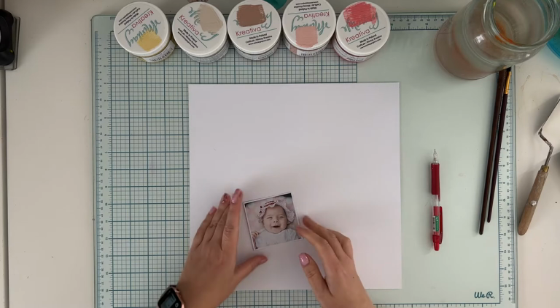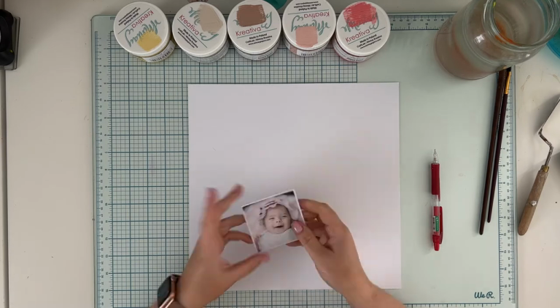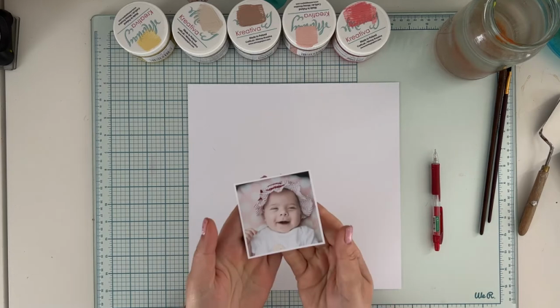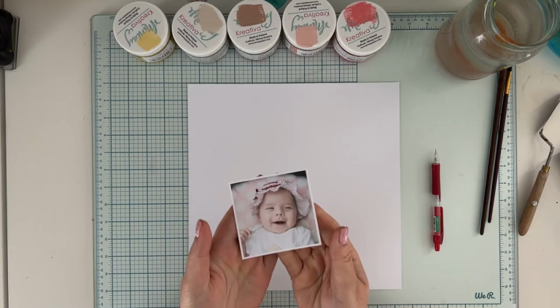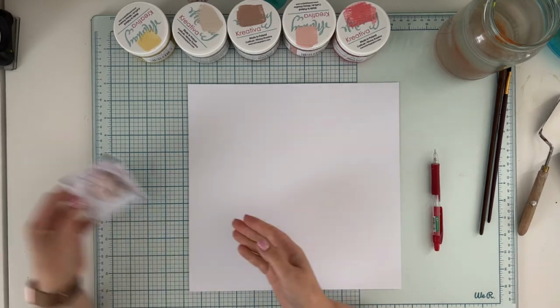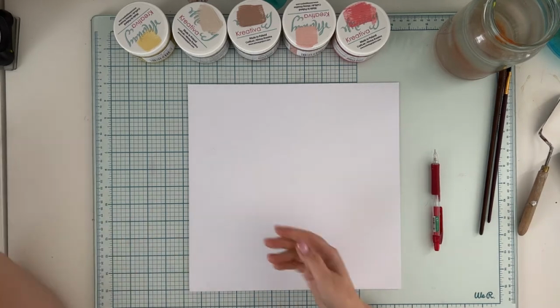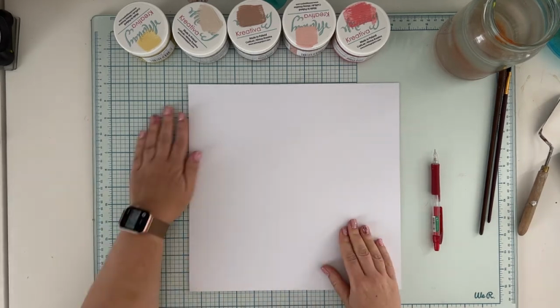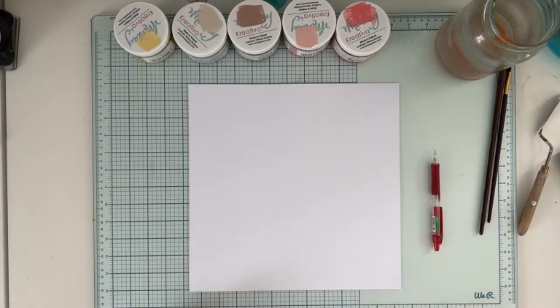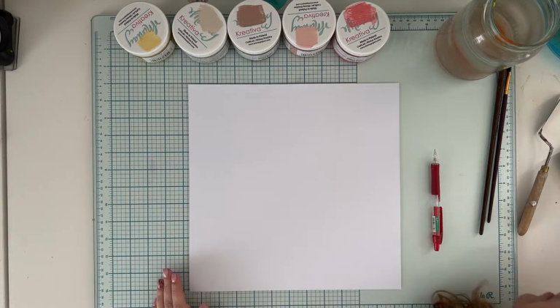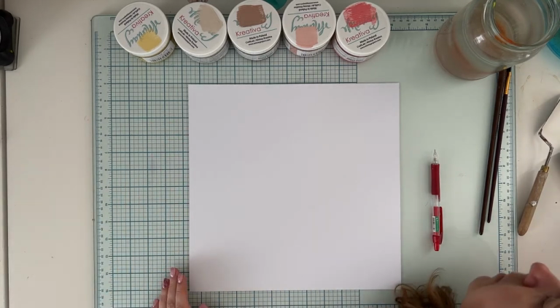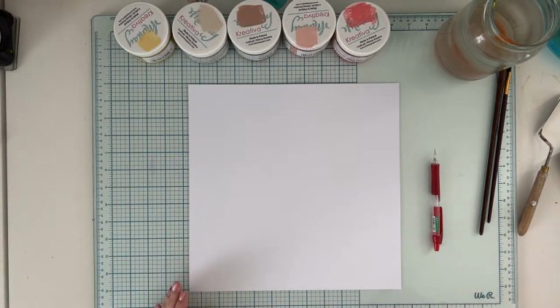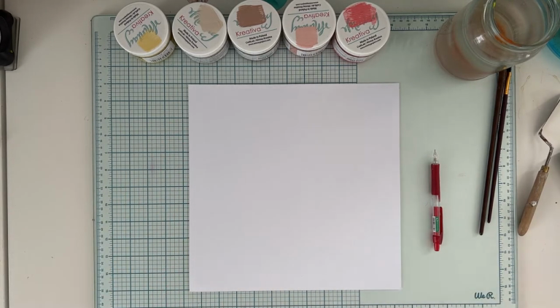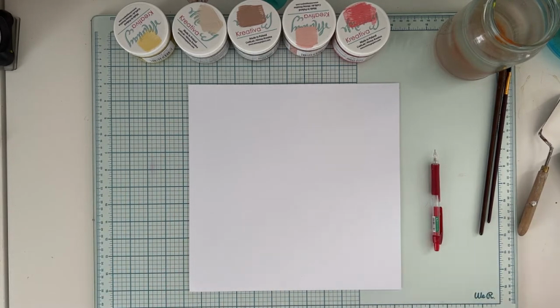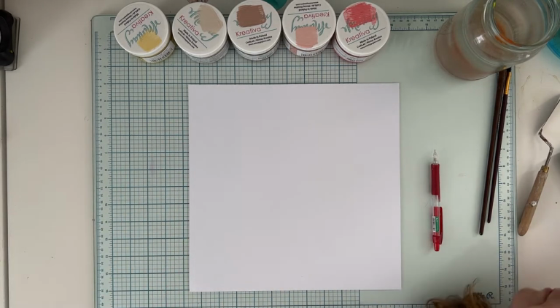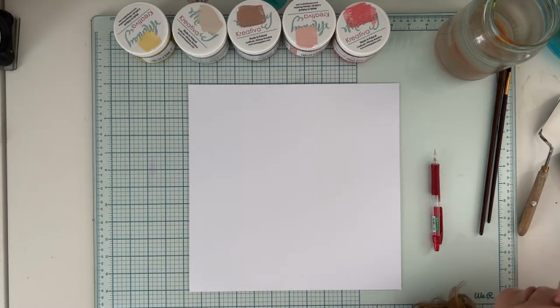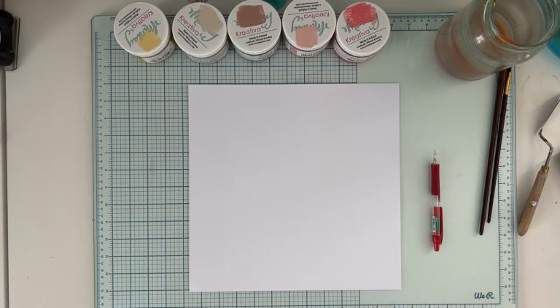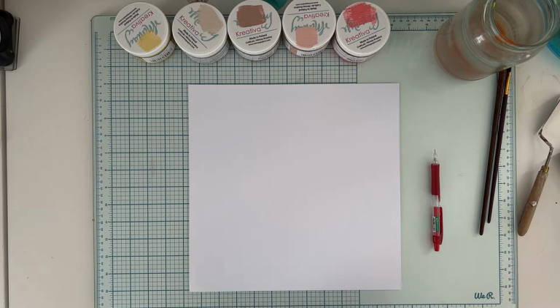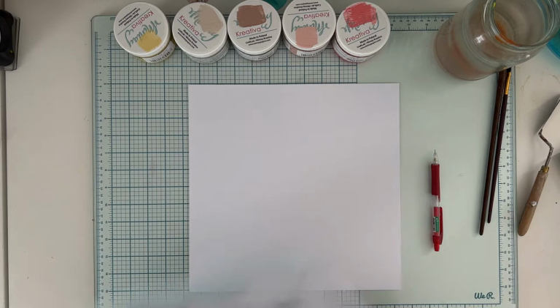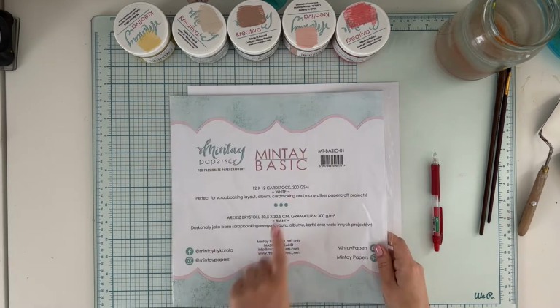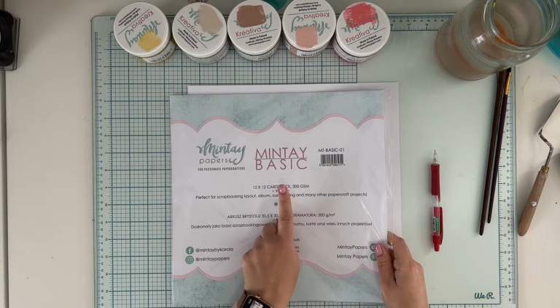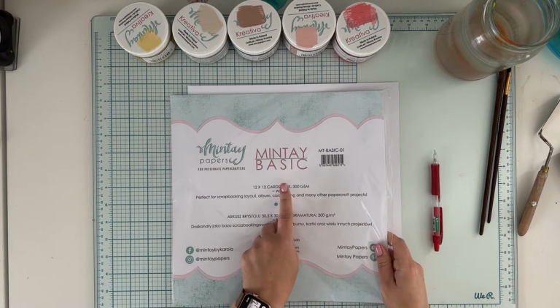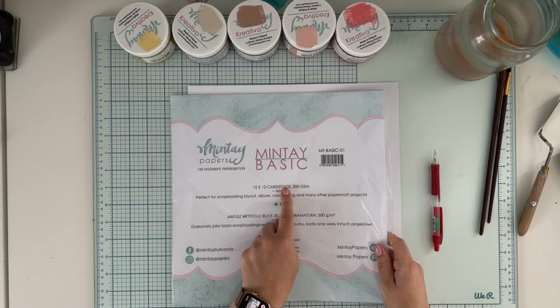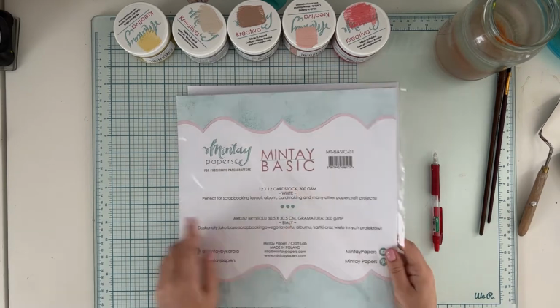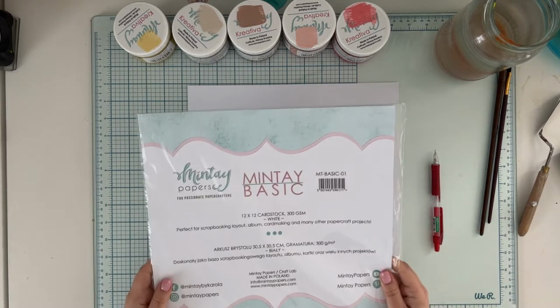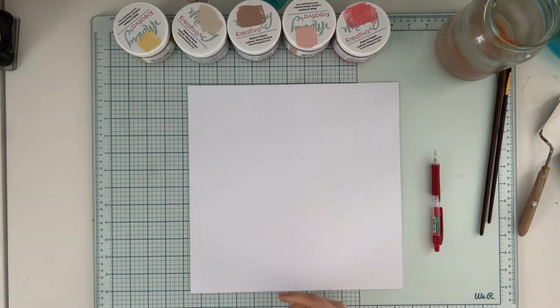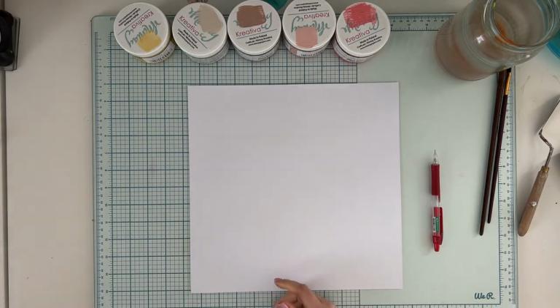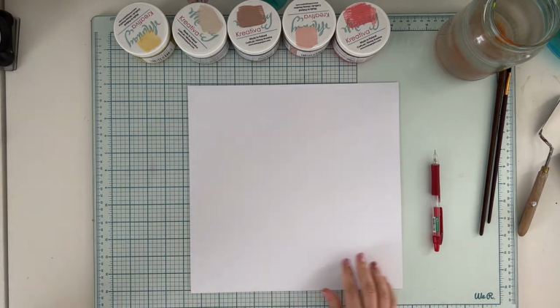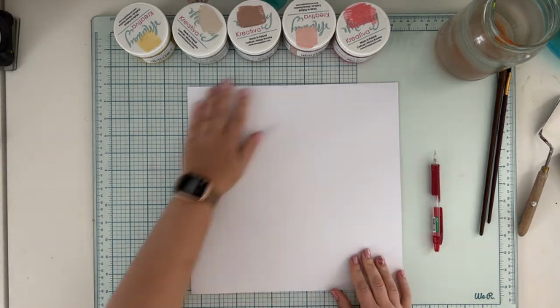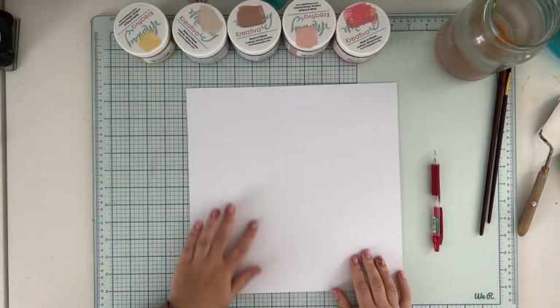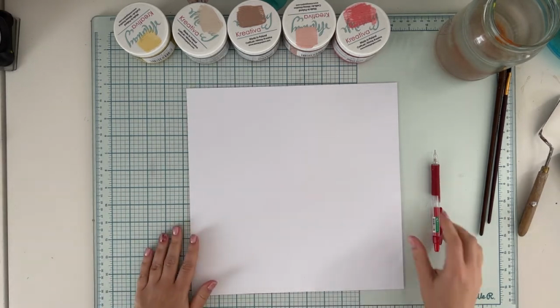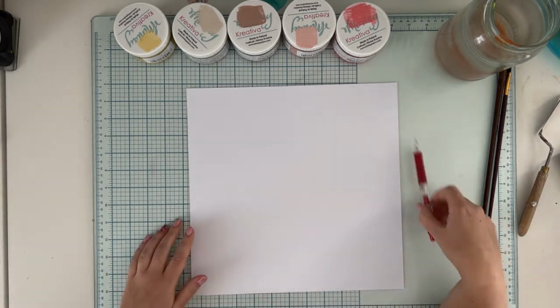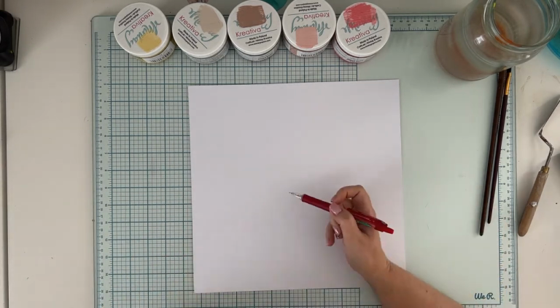Hello everyone, it's Anna Komenda here and today I'm going to show you how to make a cute baby page with Creativa paints from Mintai papers.